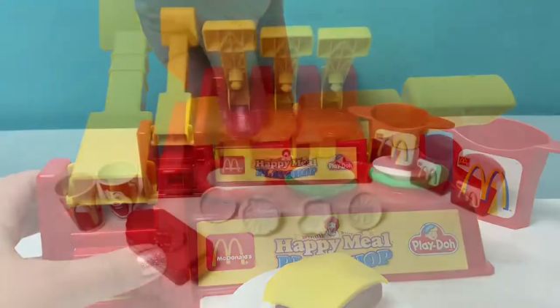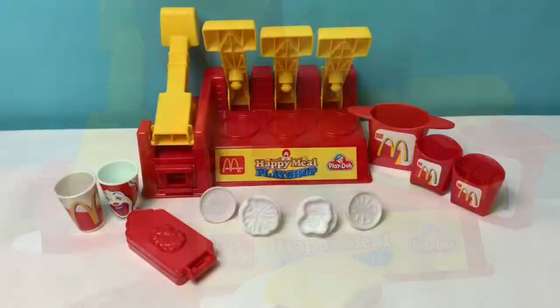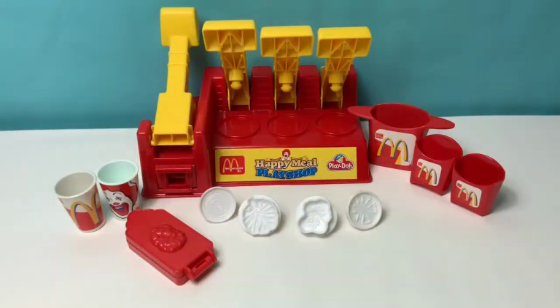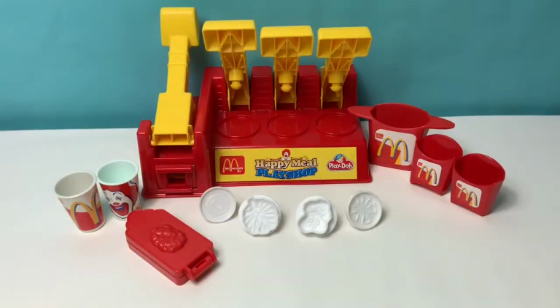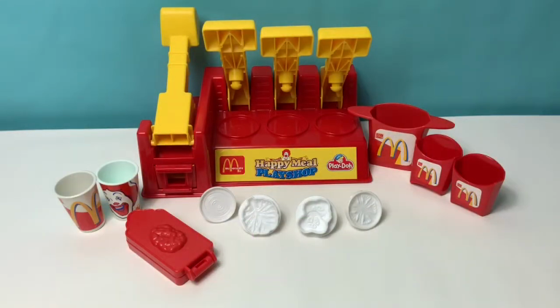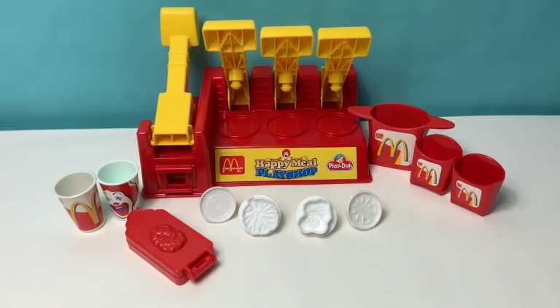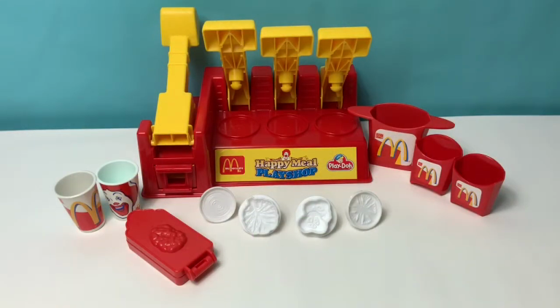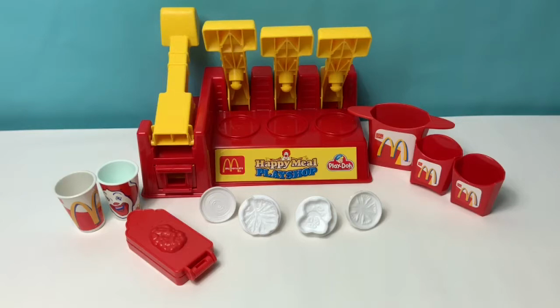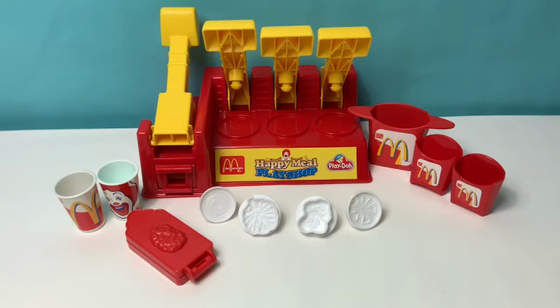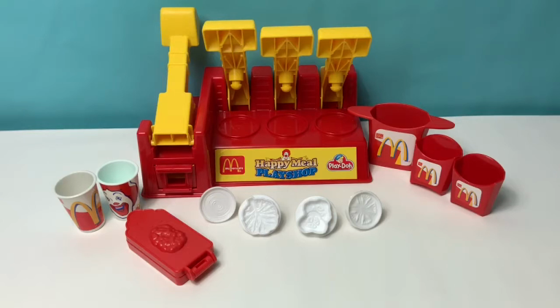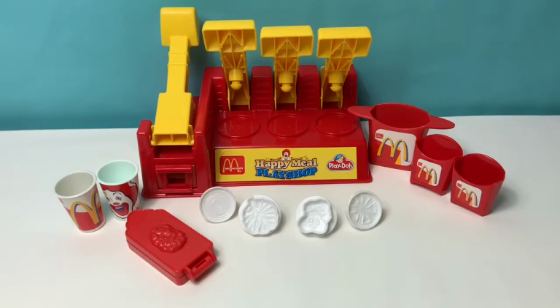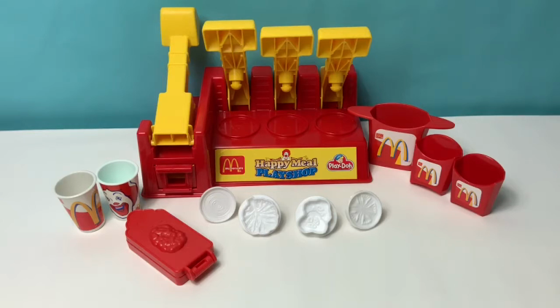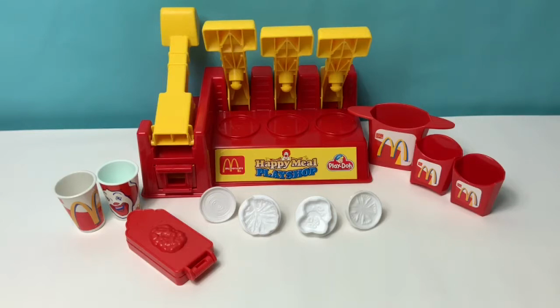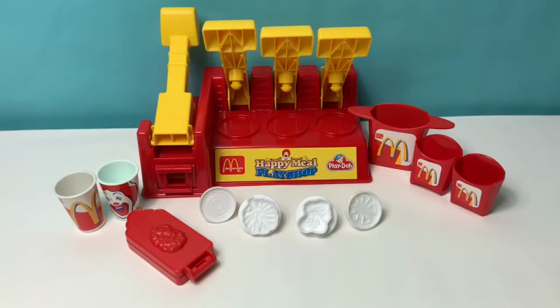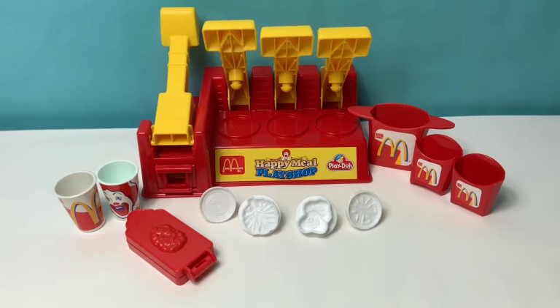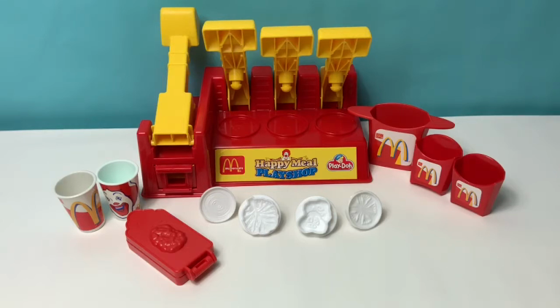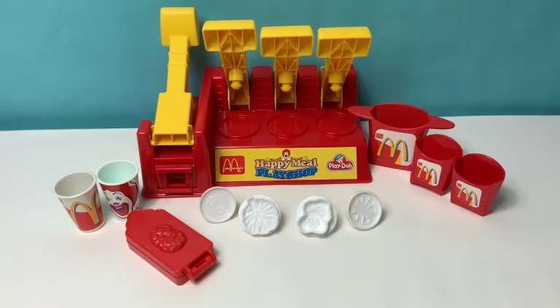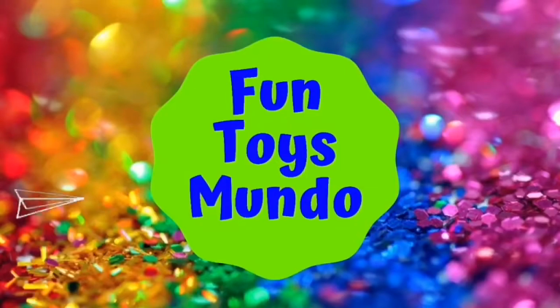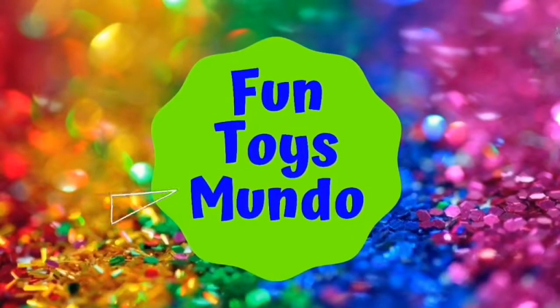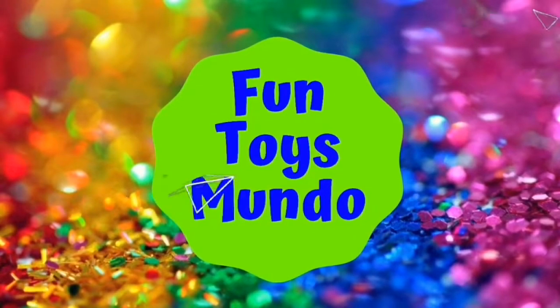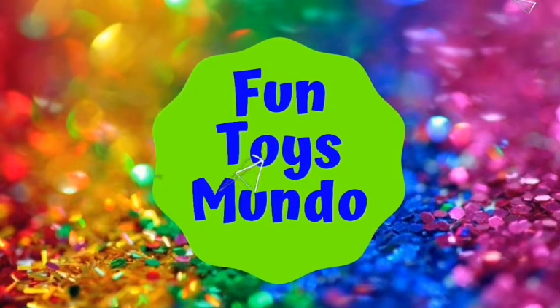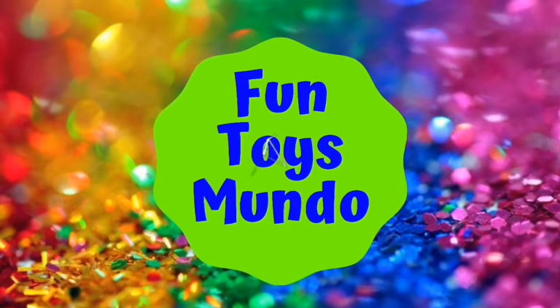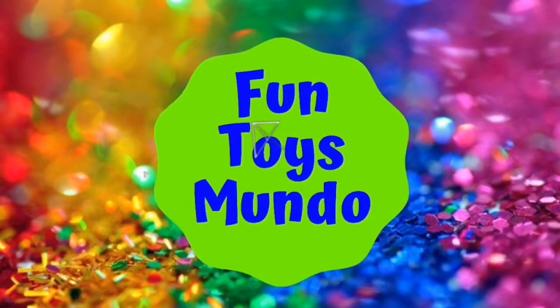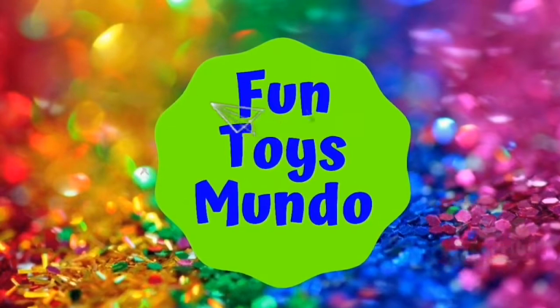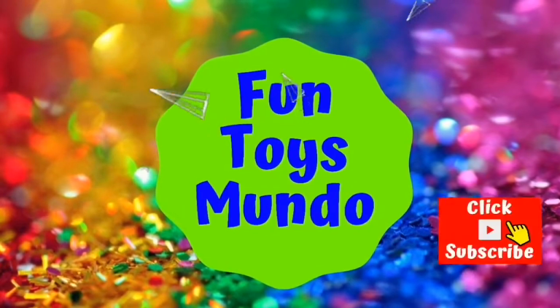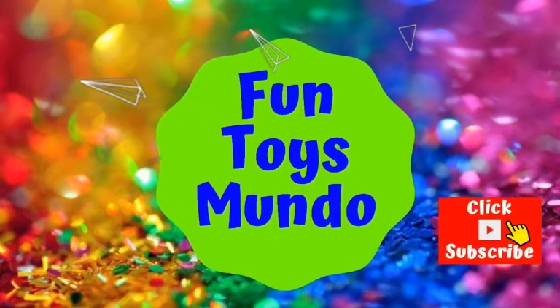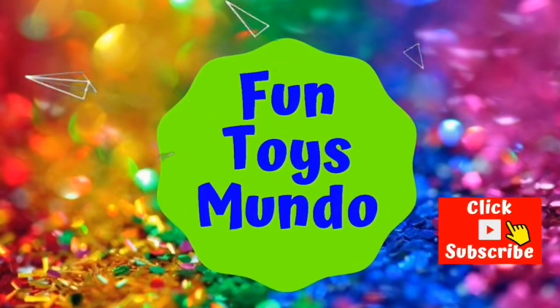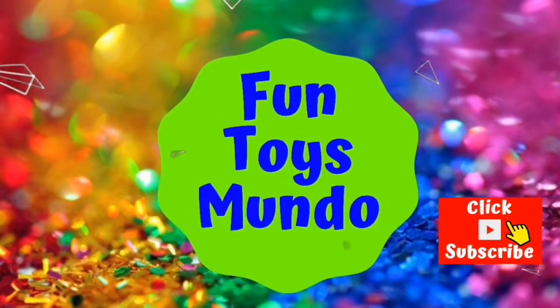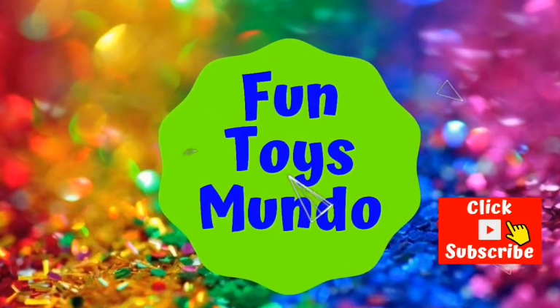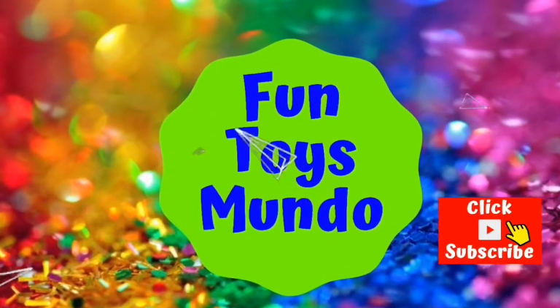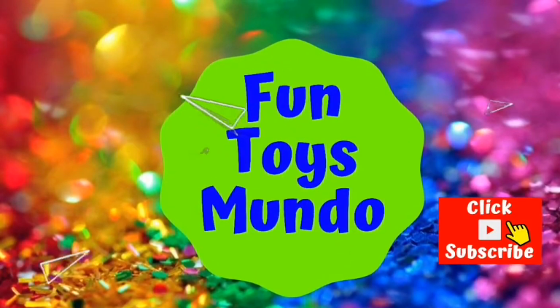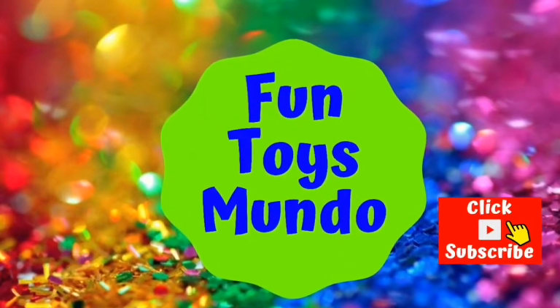Hello friends! Hola amigos! And welcome to Fun Toys Mundo! Fun Toys Mundo! Learn Spanish with Fun Toys! Click to subscribe!